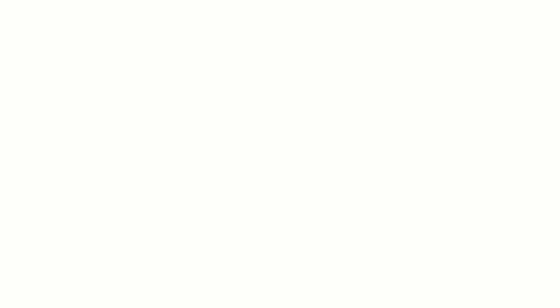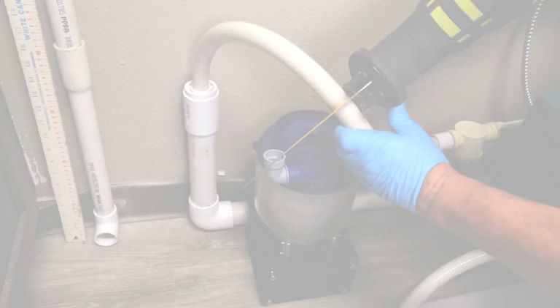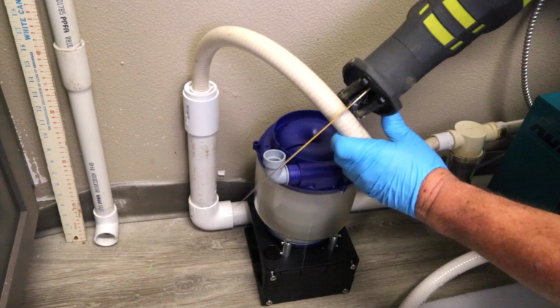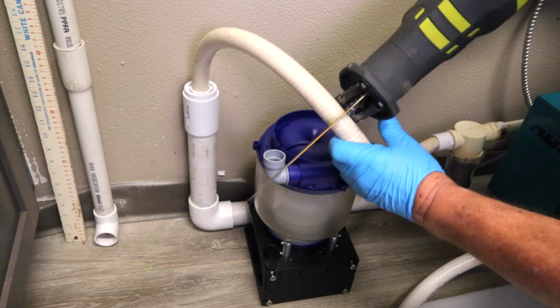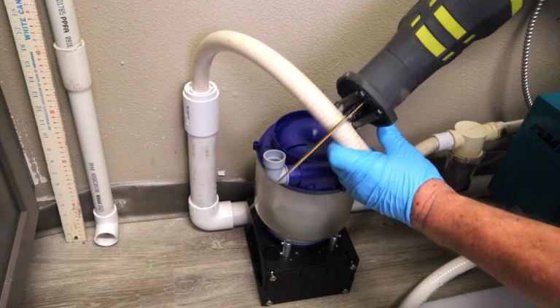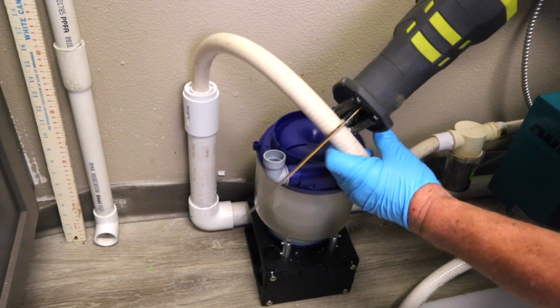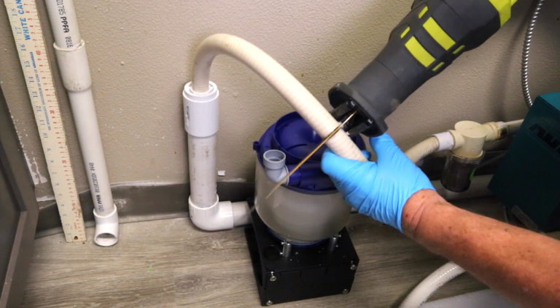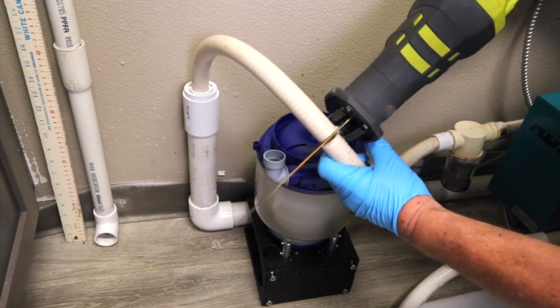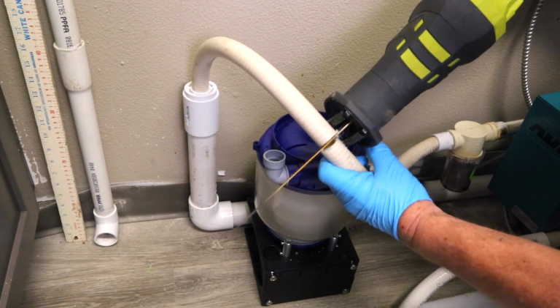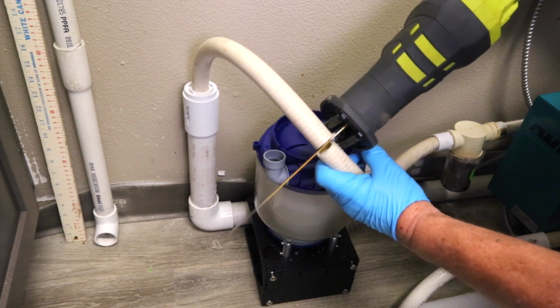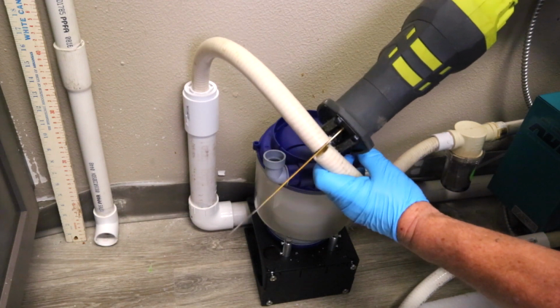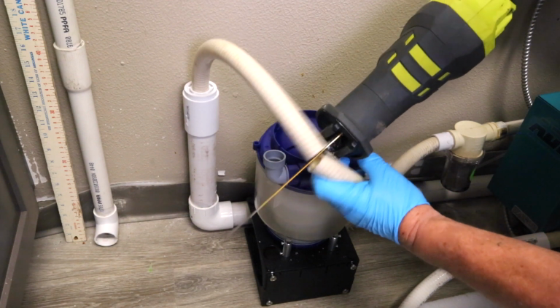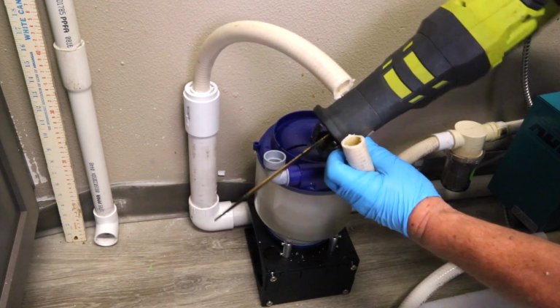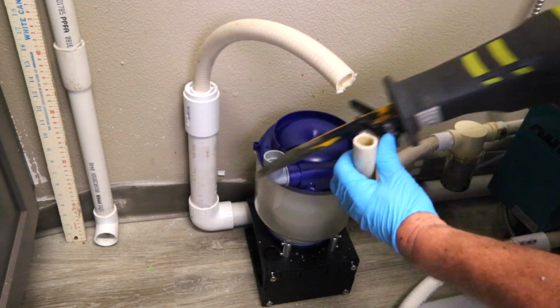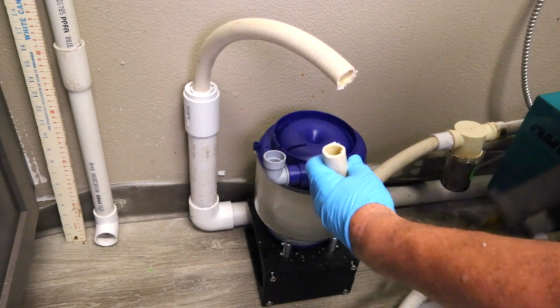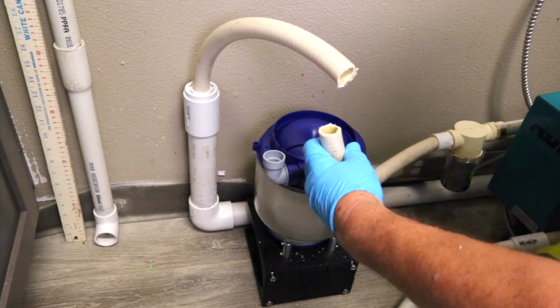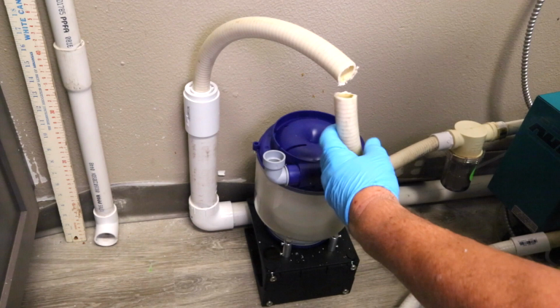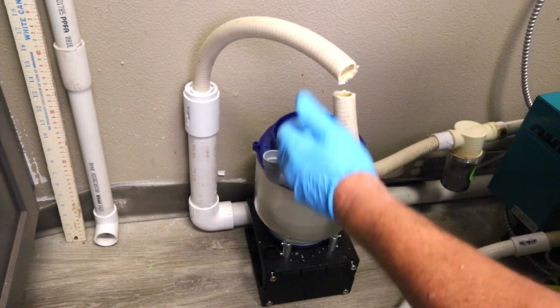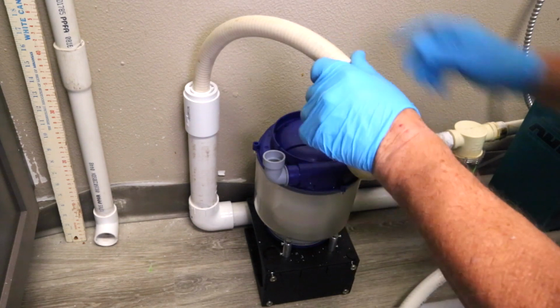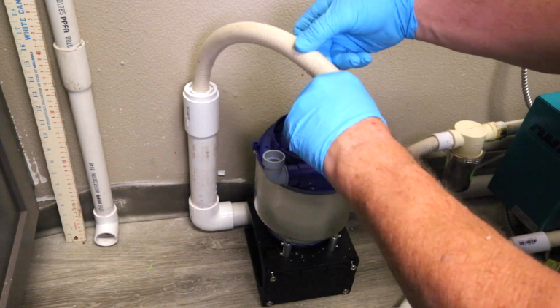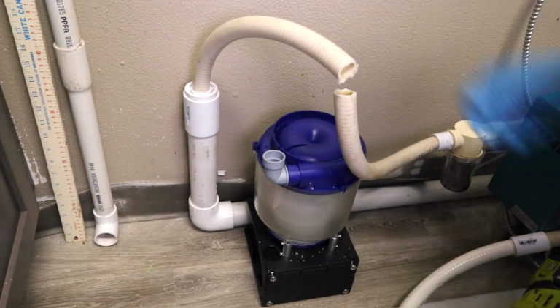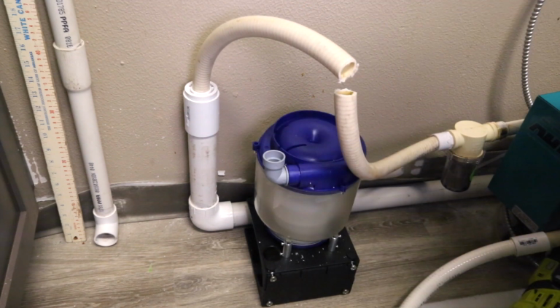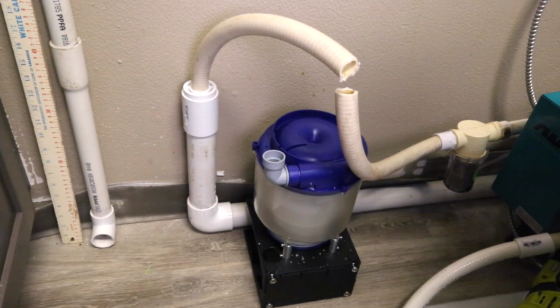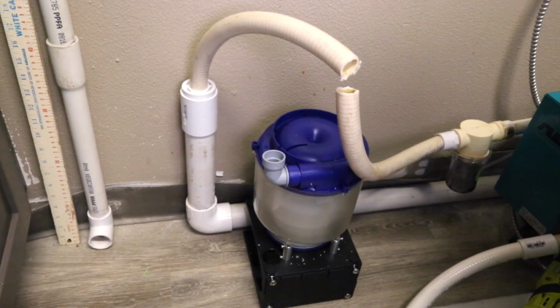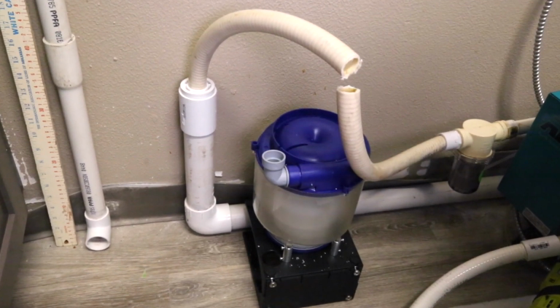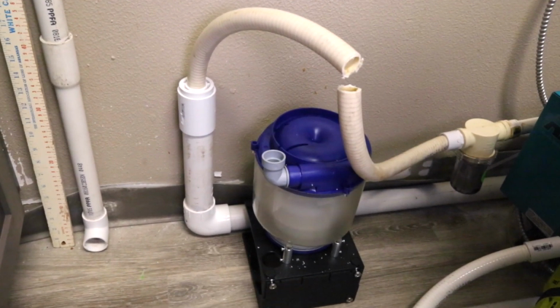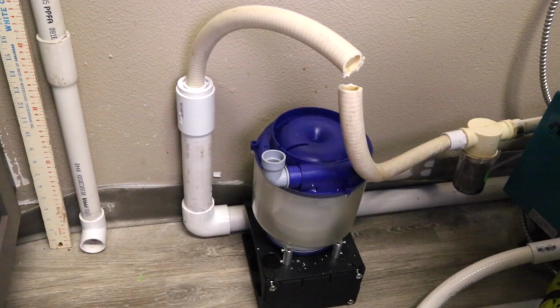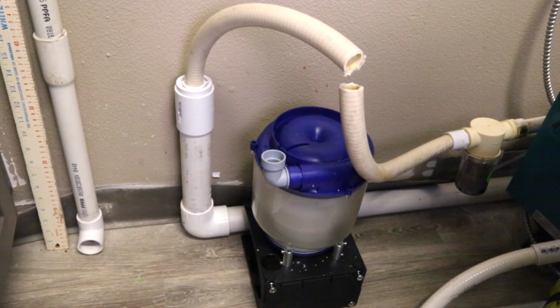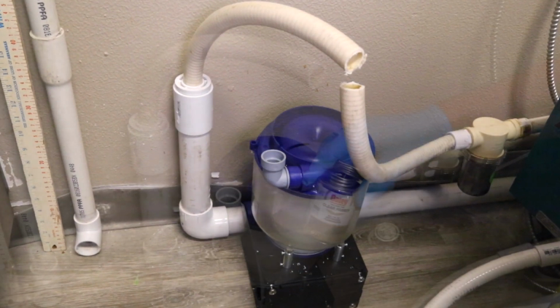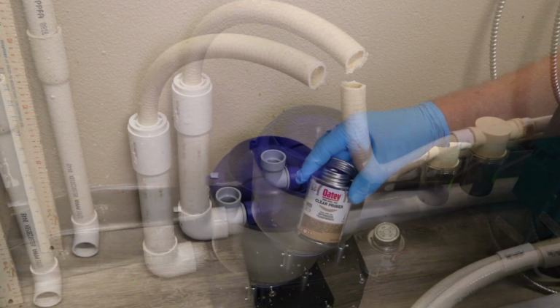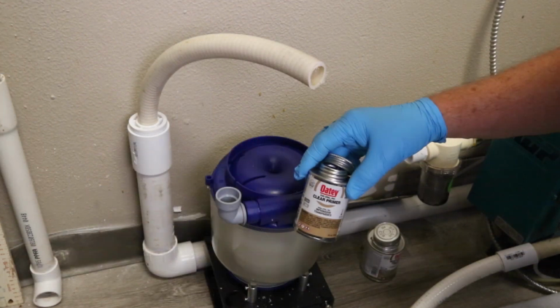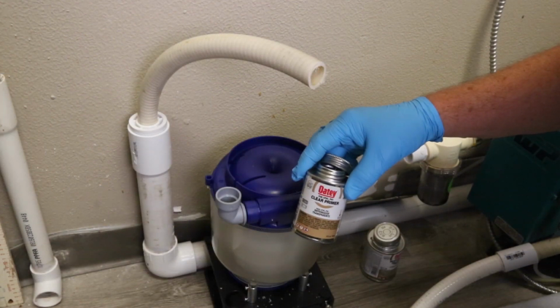The next step in preparing for installation is to cut the surrounding piping. Now that you've cut the piping, it's time to insert the Eco2 separator into the piping system.